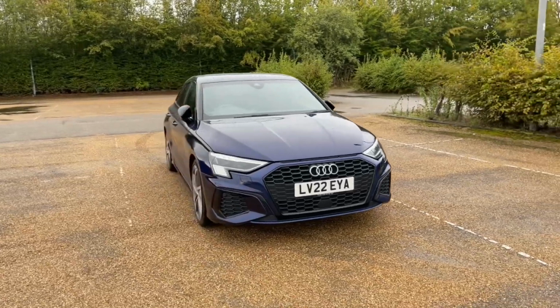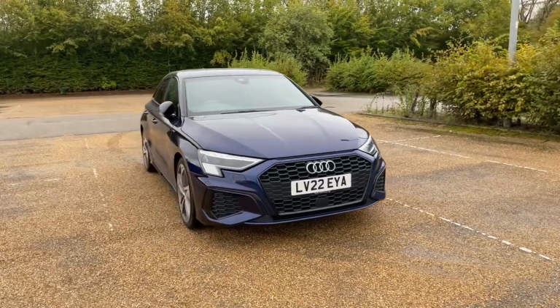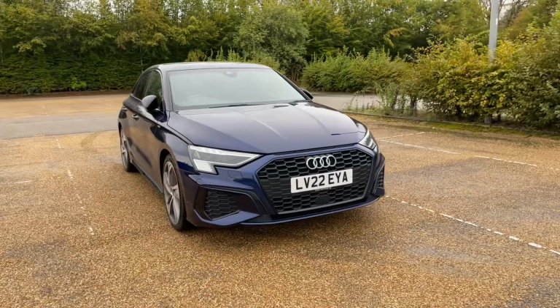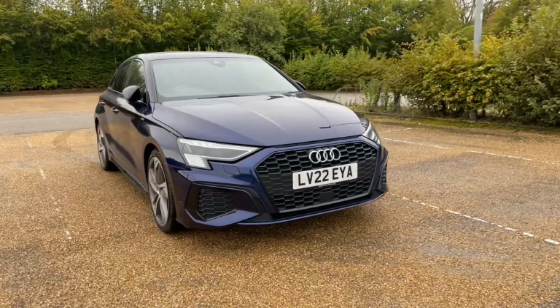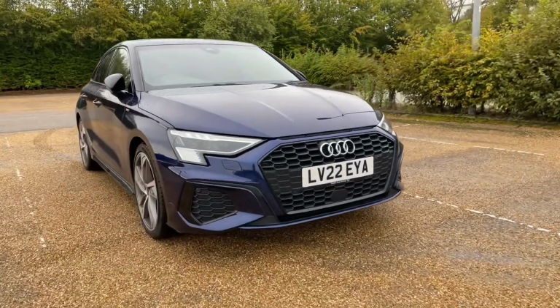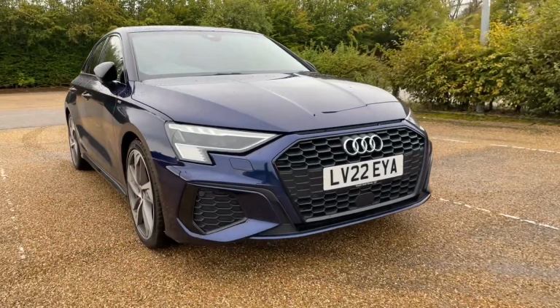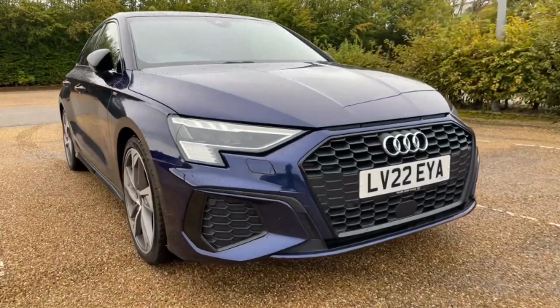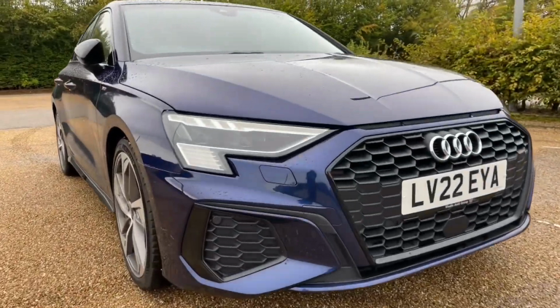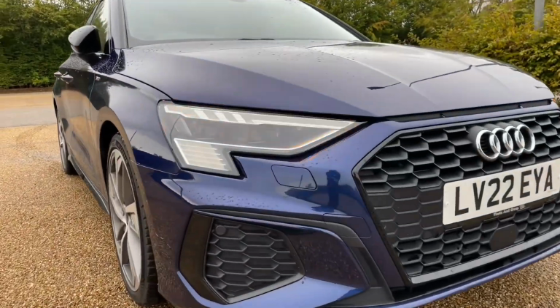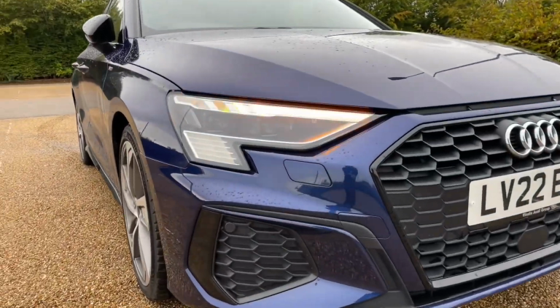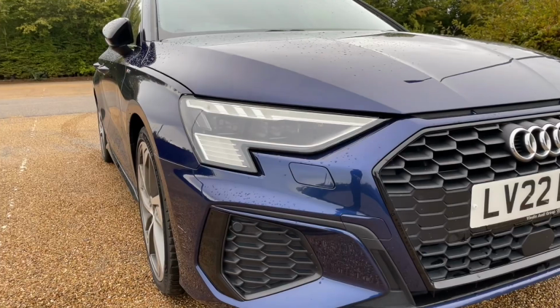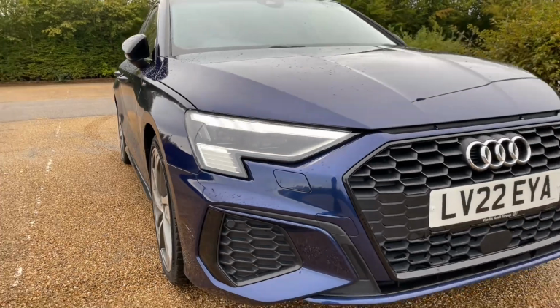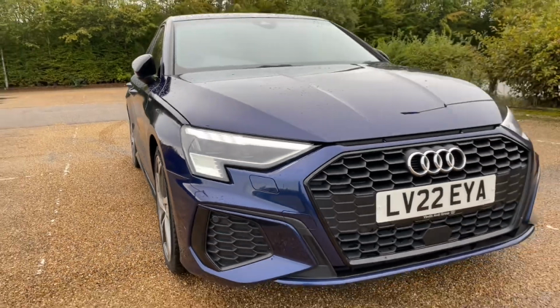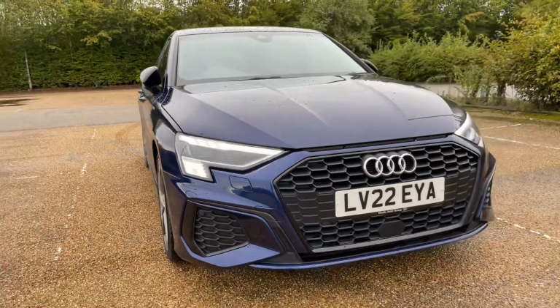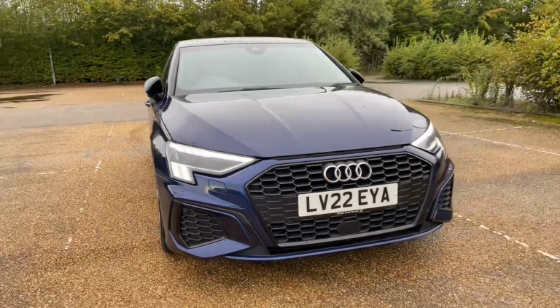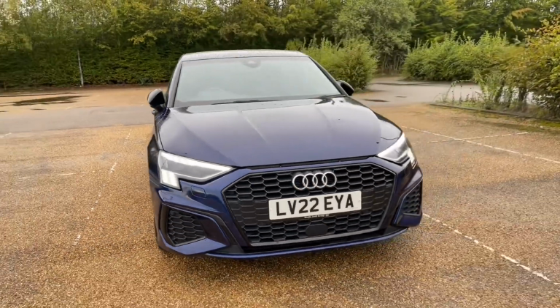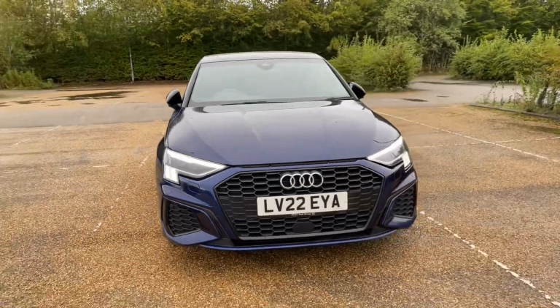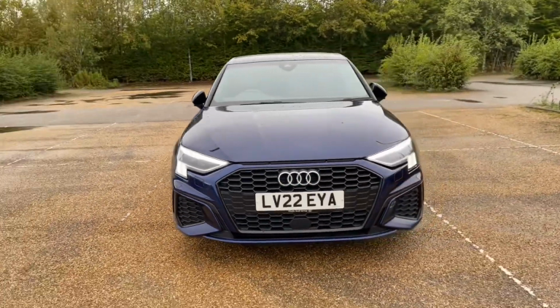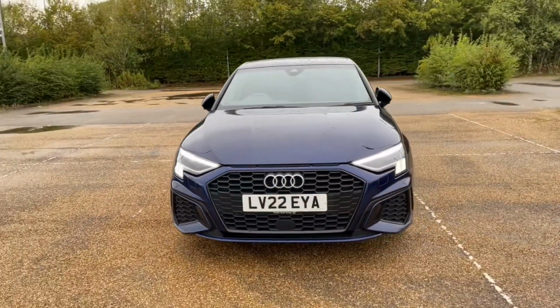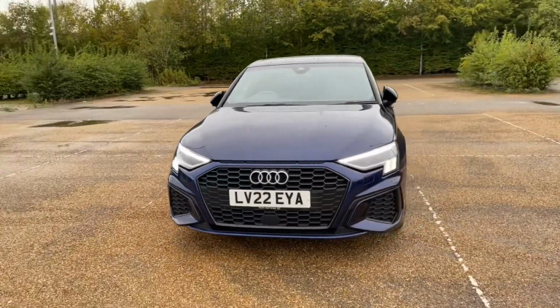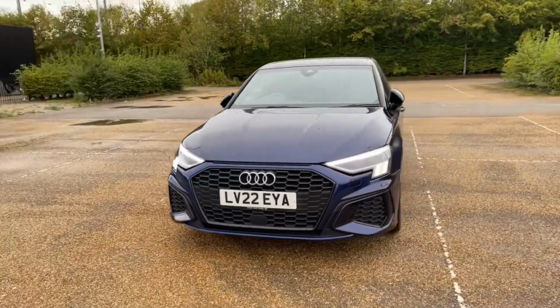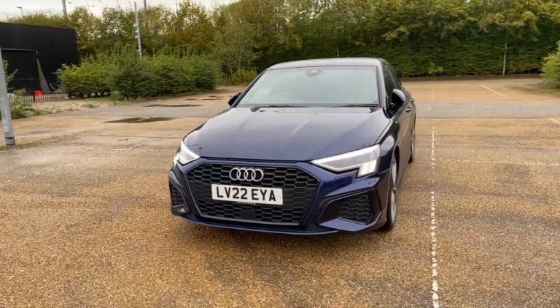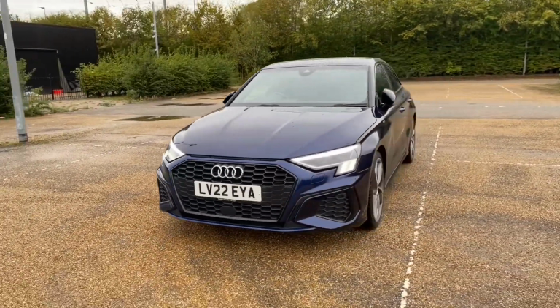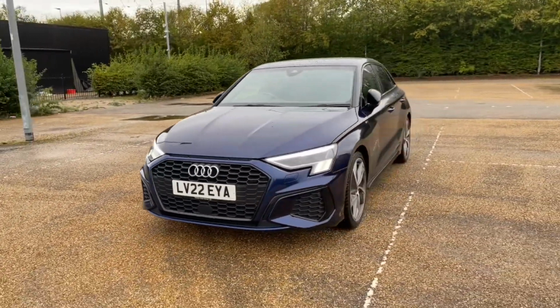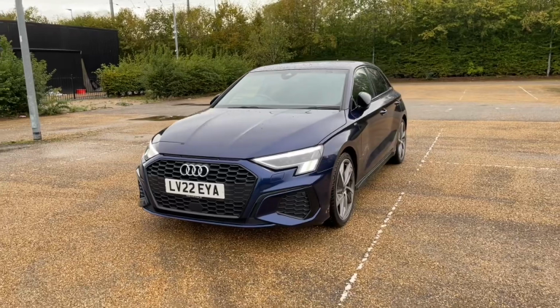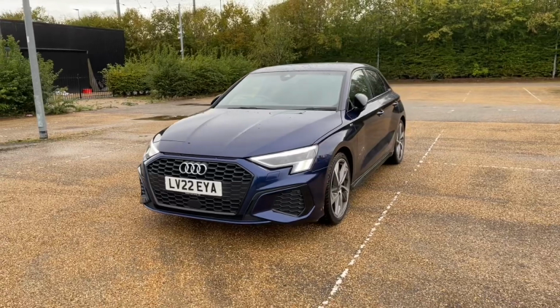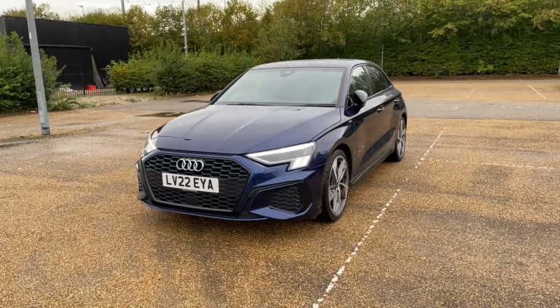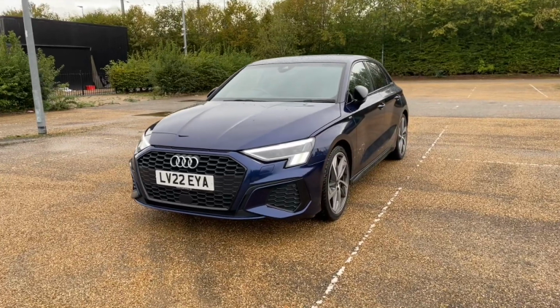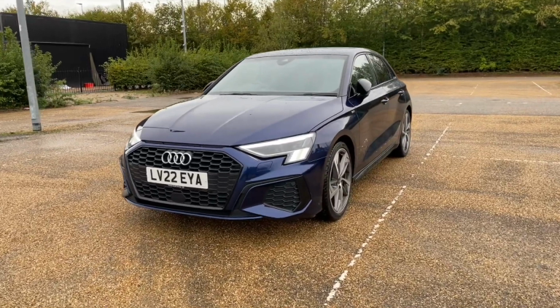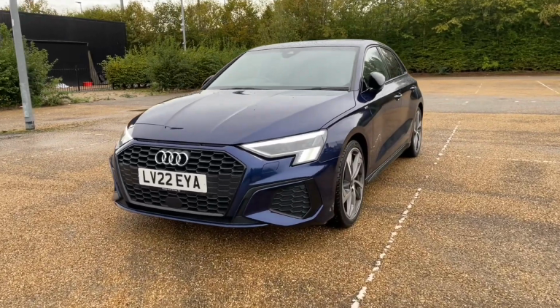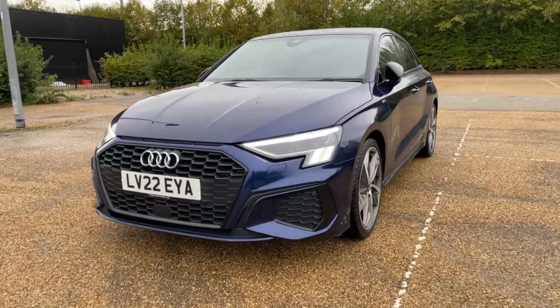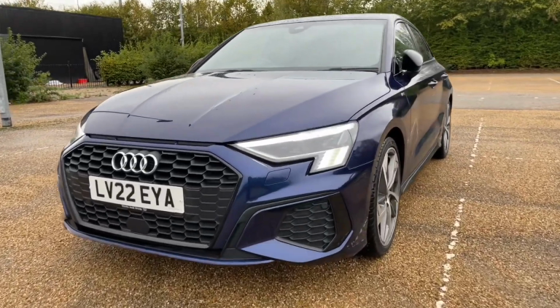Being an Audi approved car, it will undergo an Audi approved 149-point check to make sure it meets the highest standards before handing it over to you. That also means it will come with at least one year's warranty and roadside assistance to give you extra peace of mind.